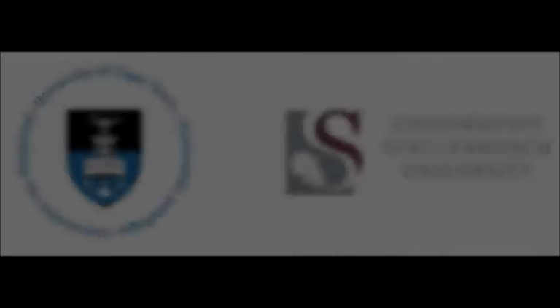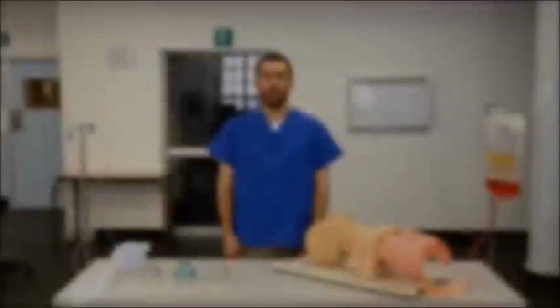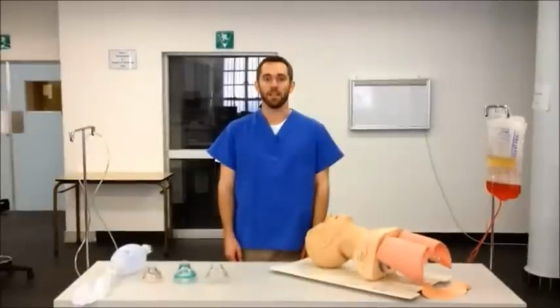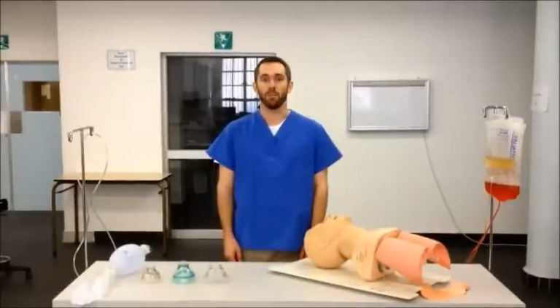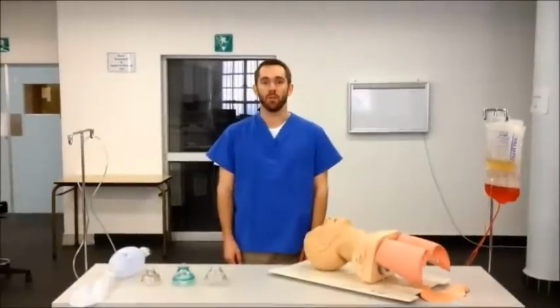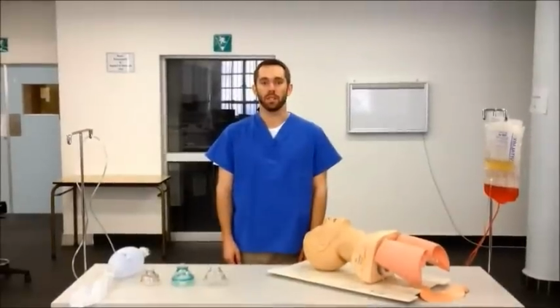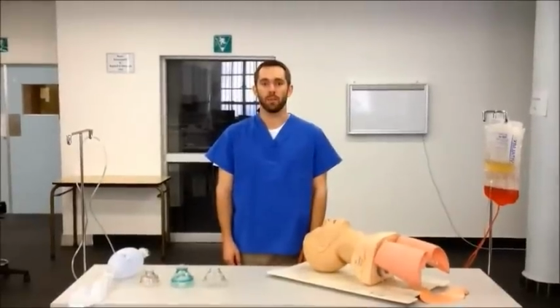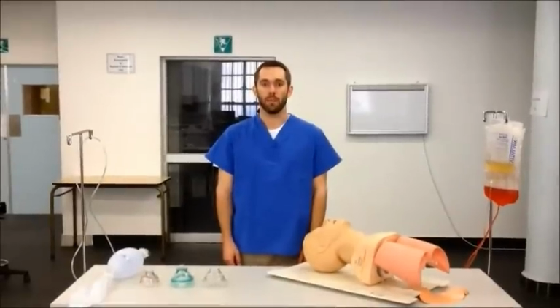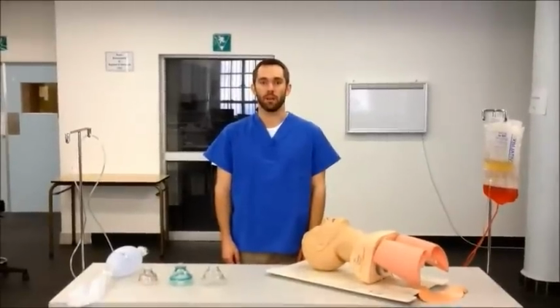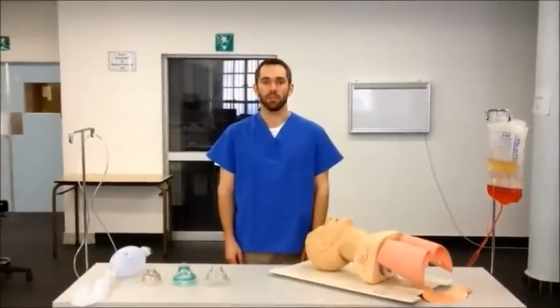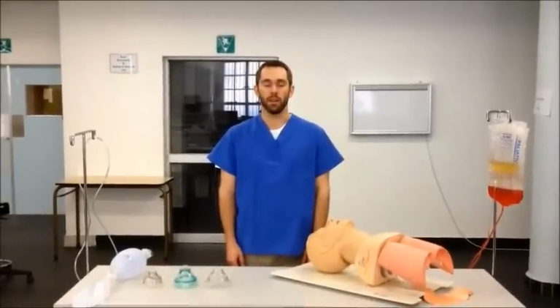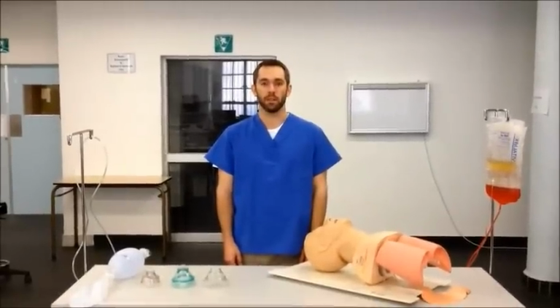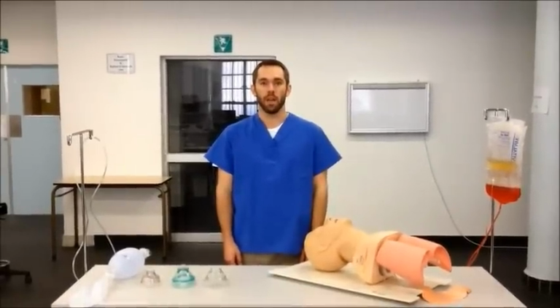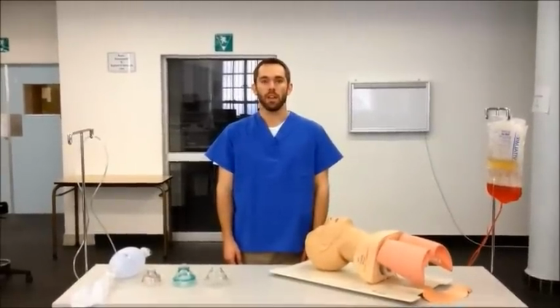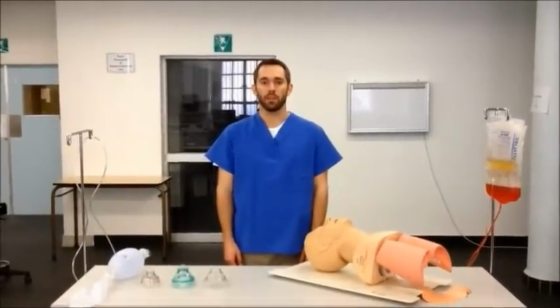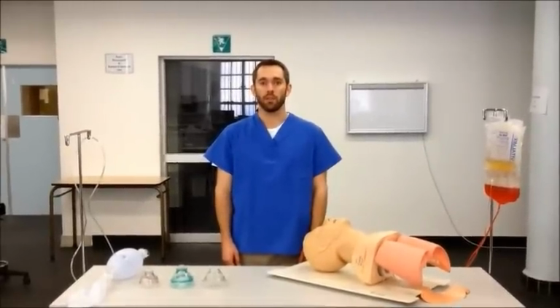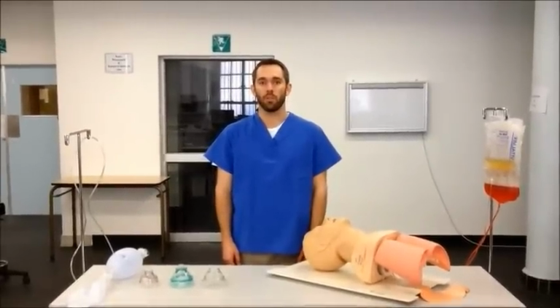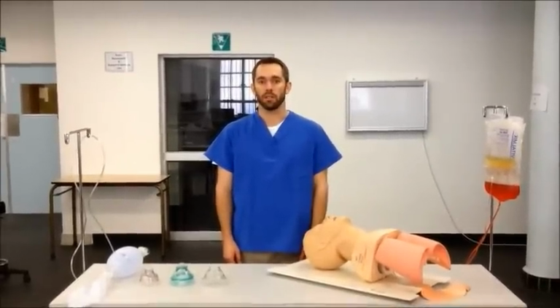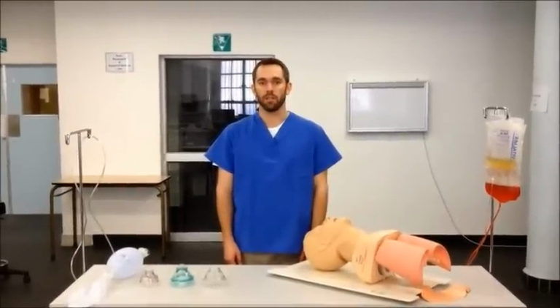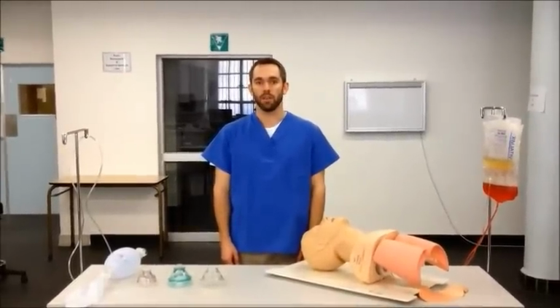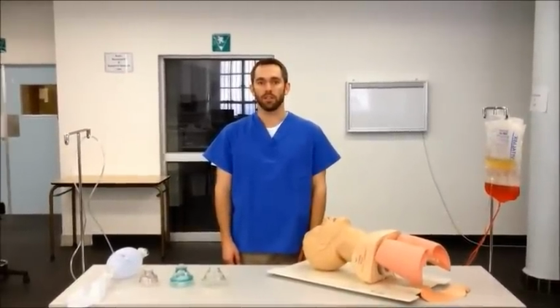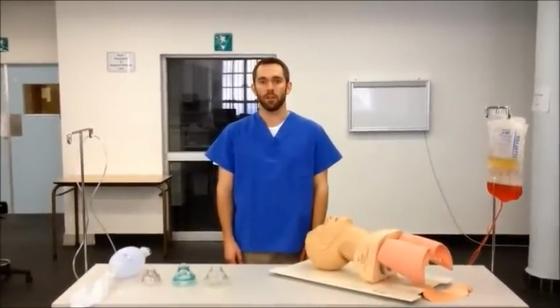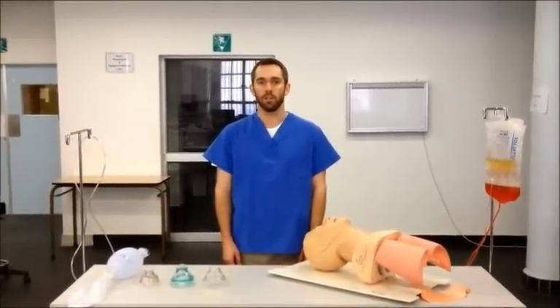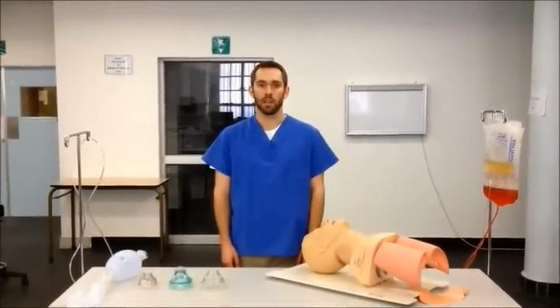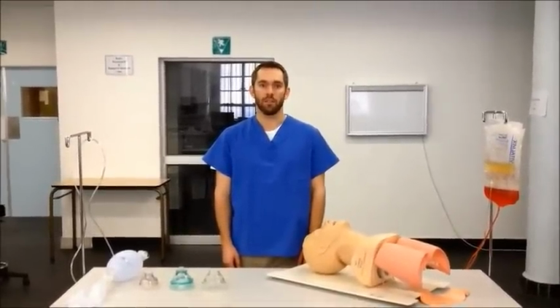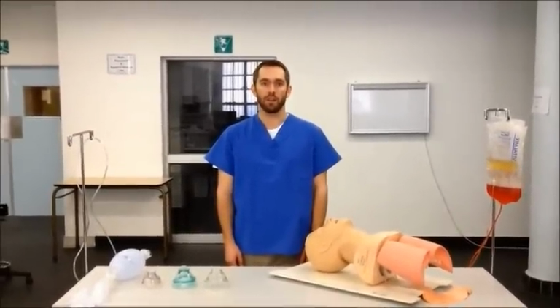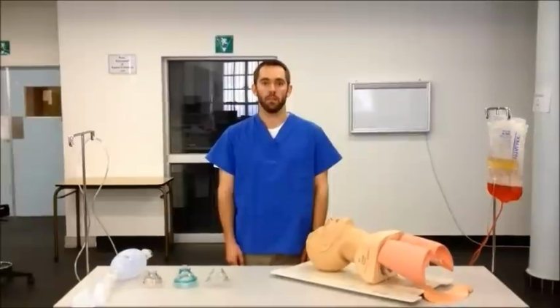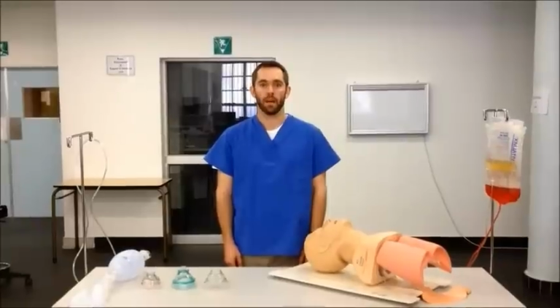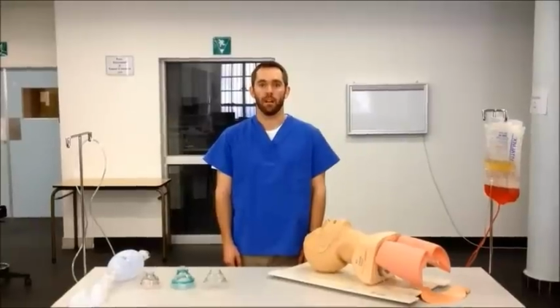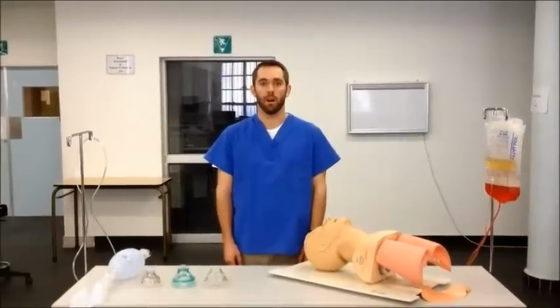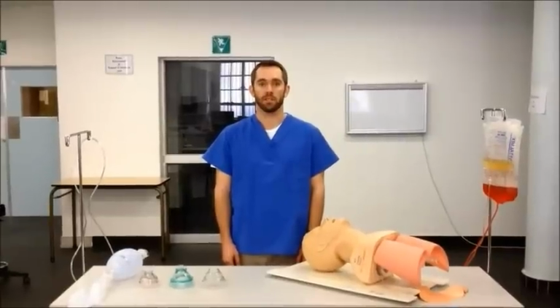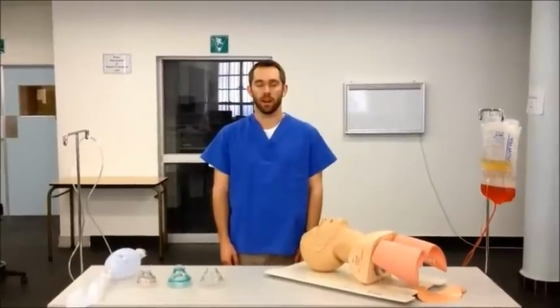Hi, this is Almir Ustazen with Cape Town Emergency Medicine, here today to talk about assistive ventilation using a self-inflating bag valve mask device.